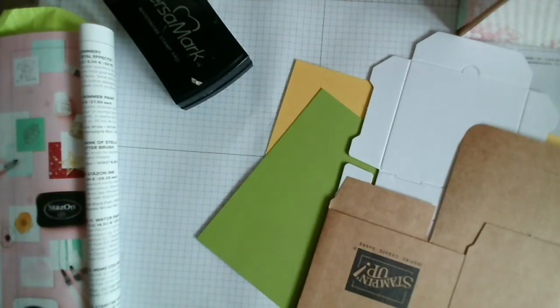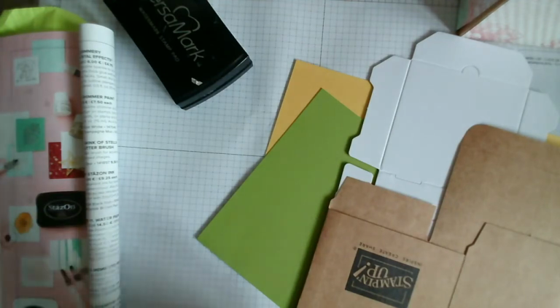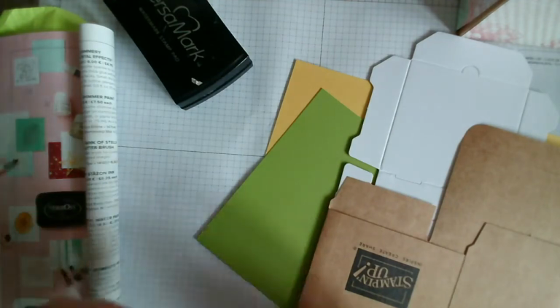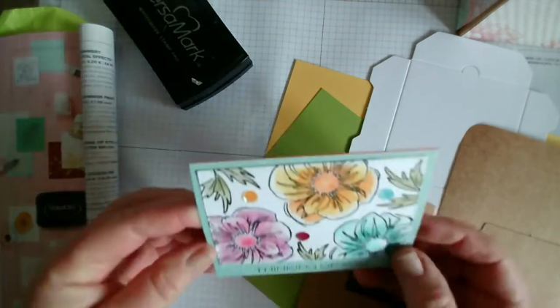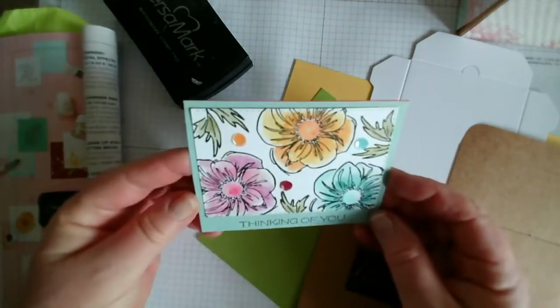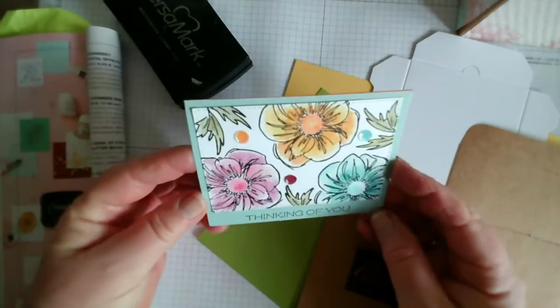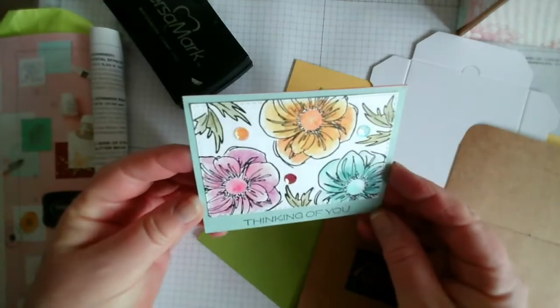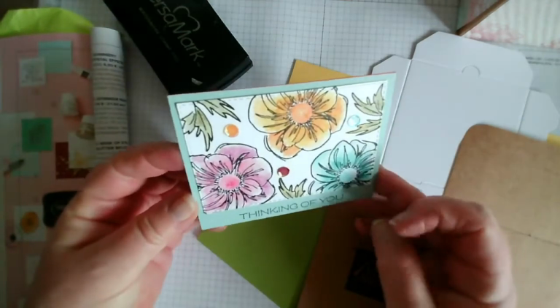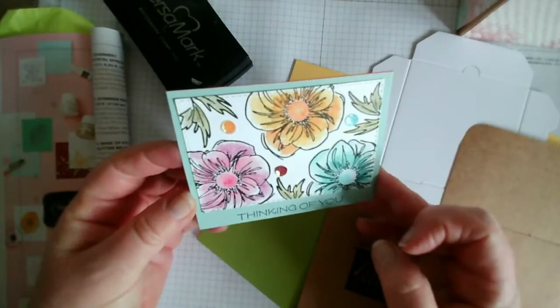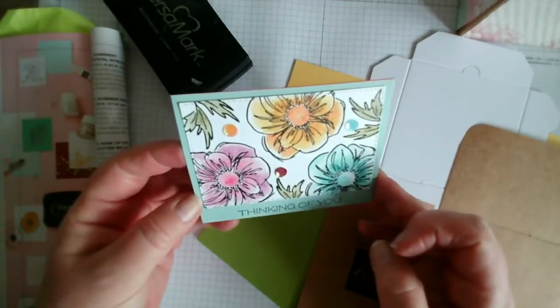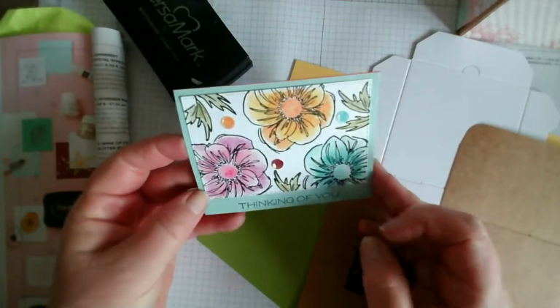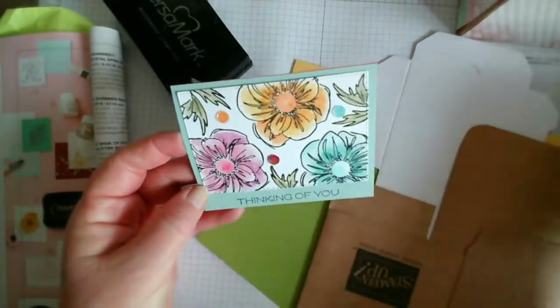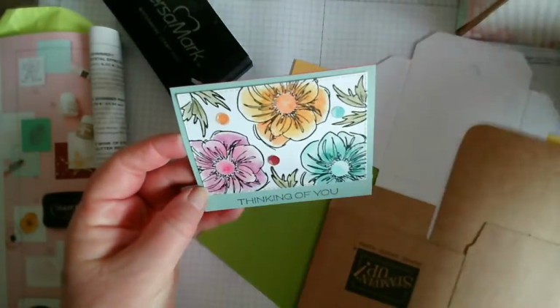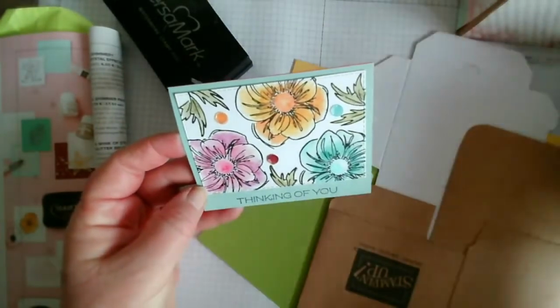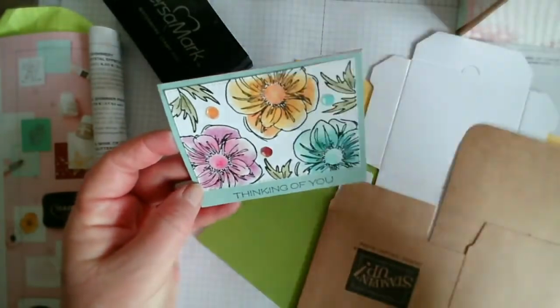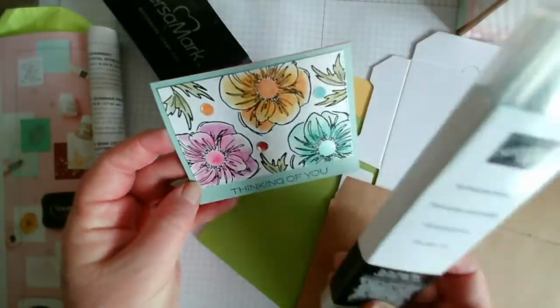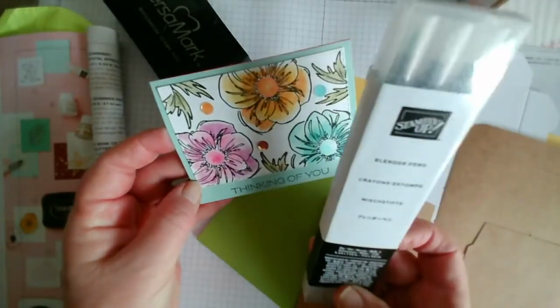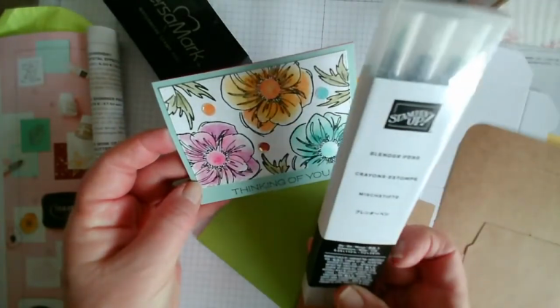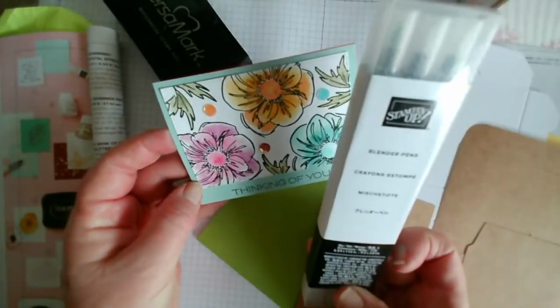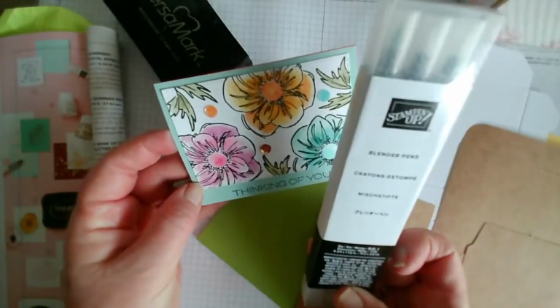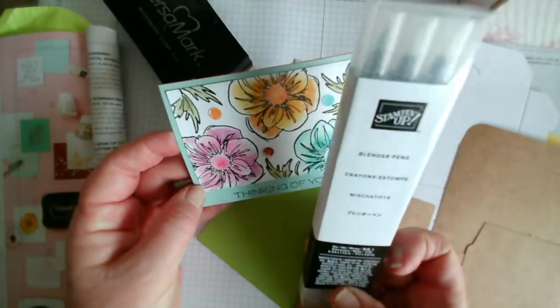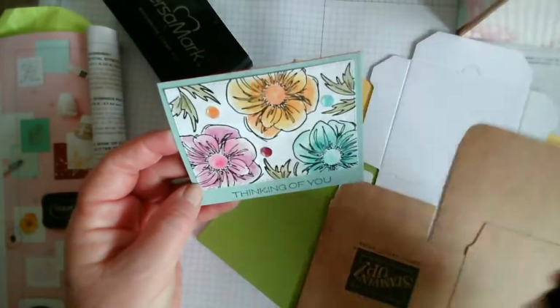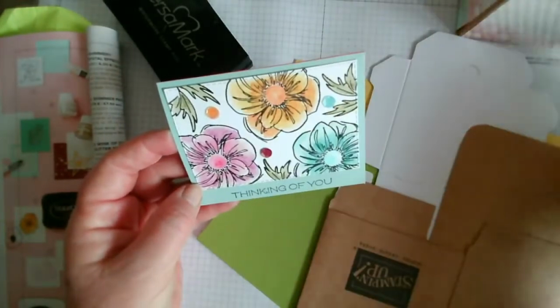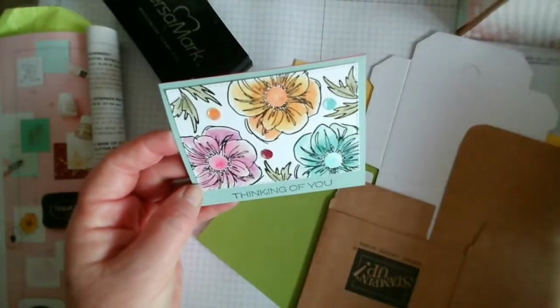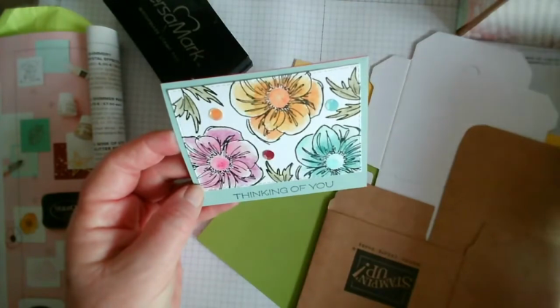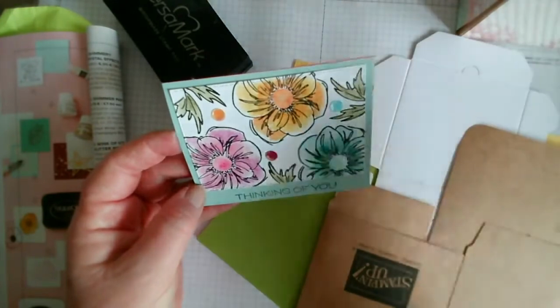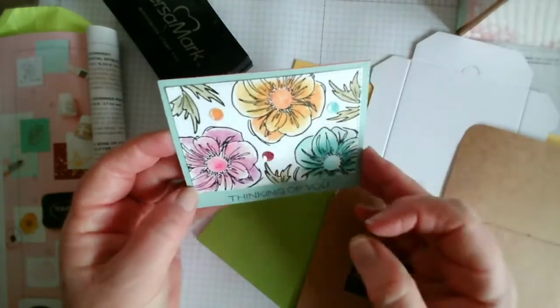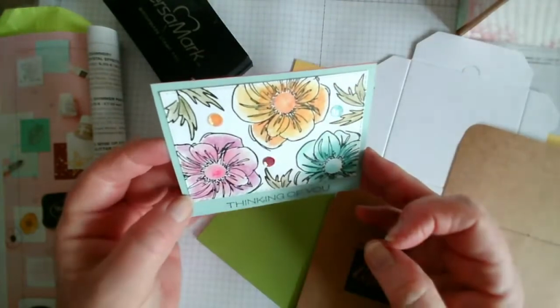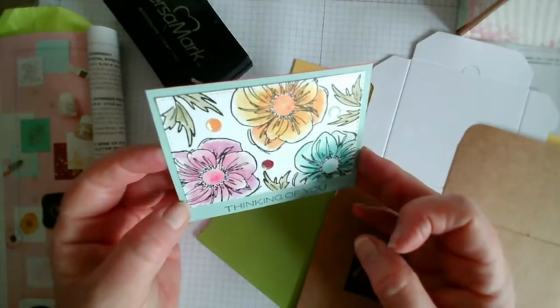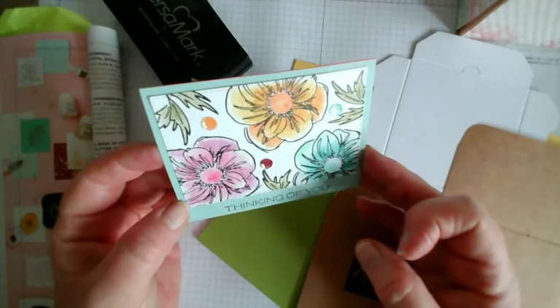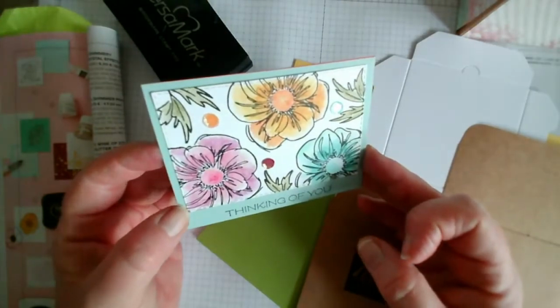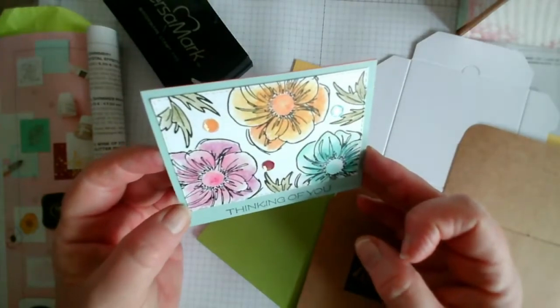Yesterday we were working with blender pens - these ones here. In this card I mixed them with our watercolour pencils, so a lot of people have watercolour pencils in their stash.